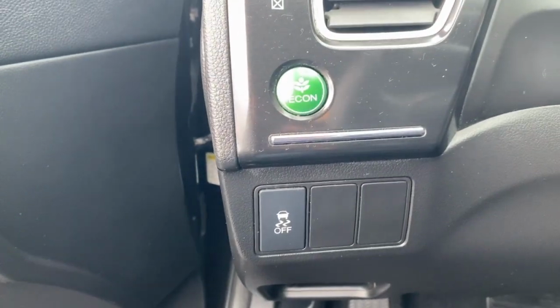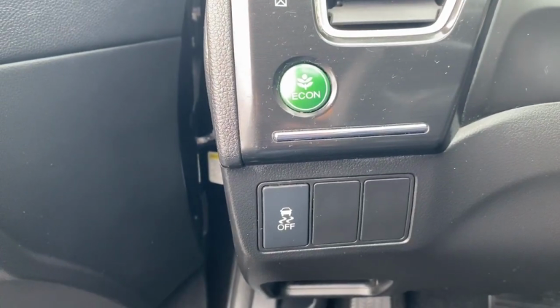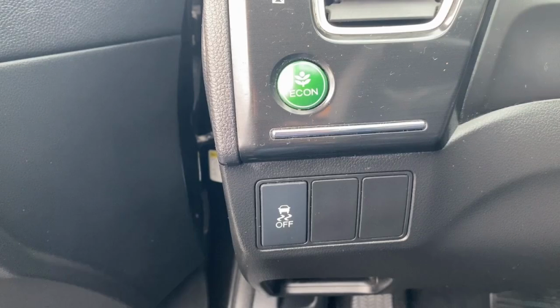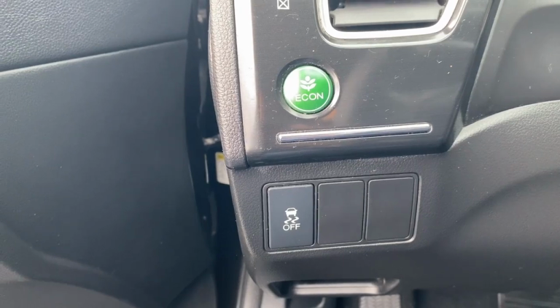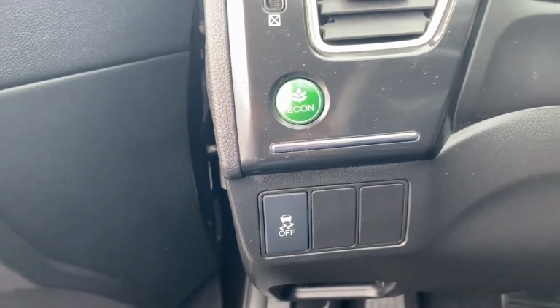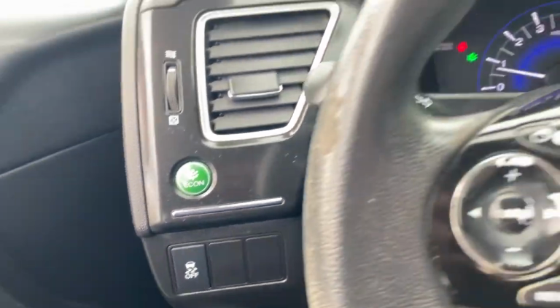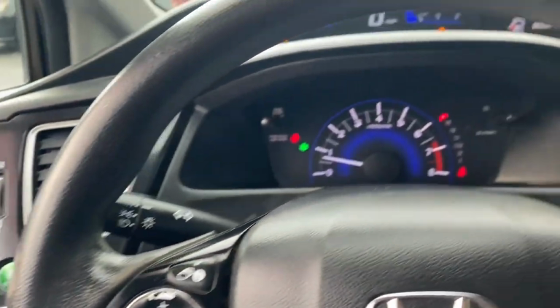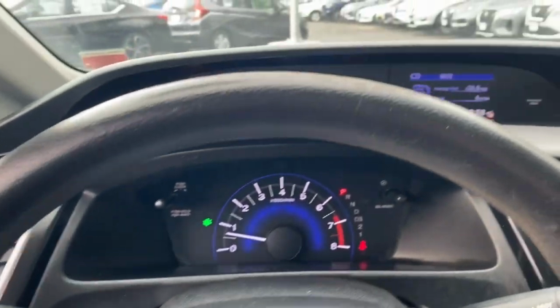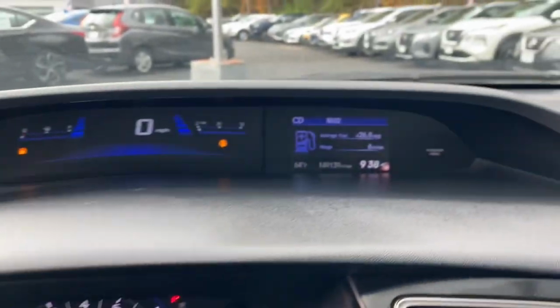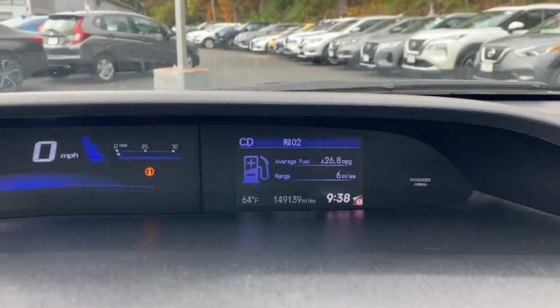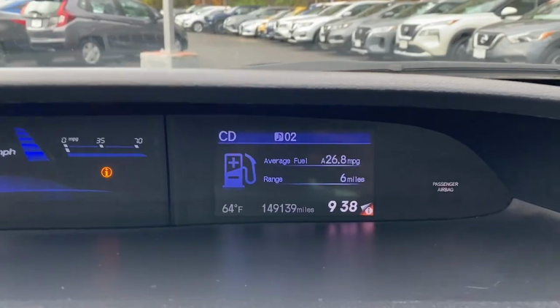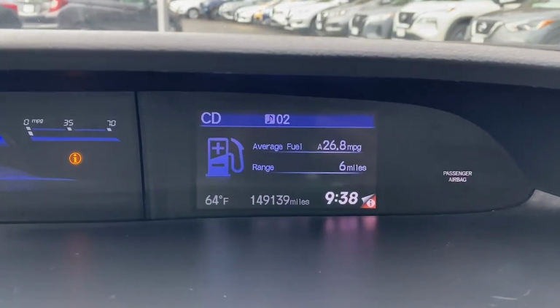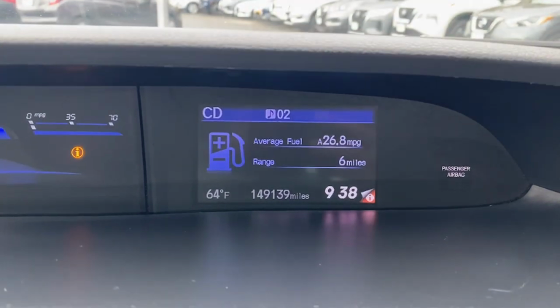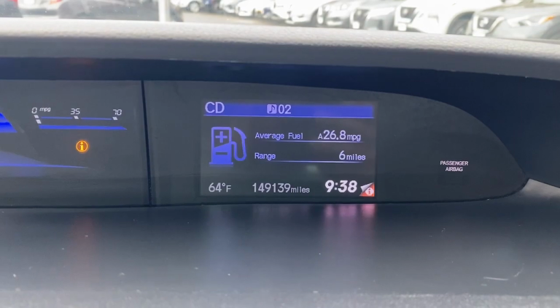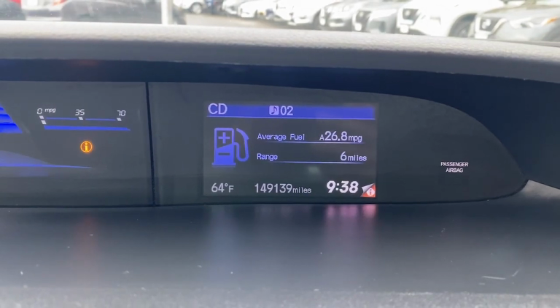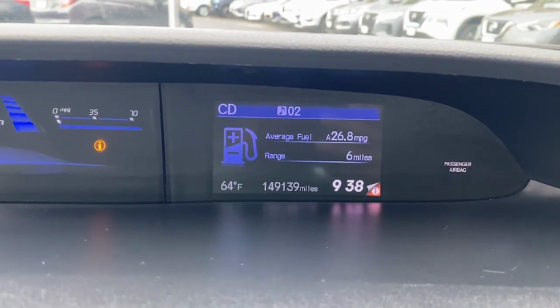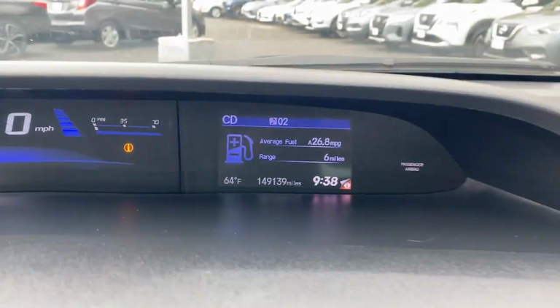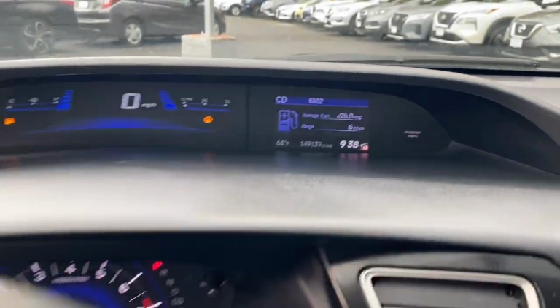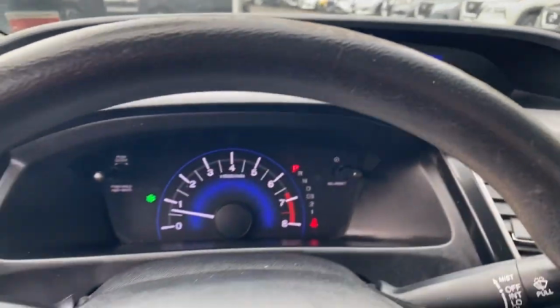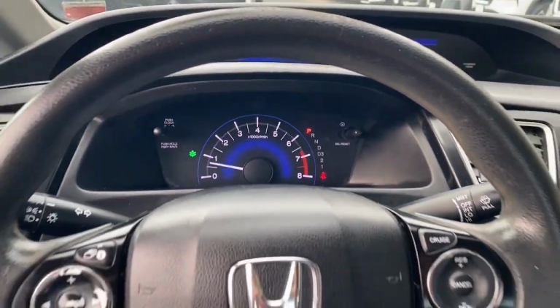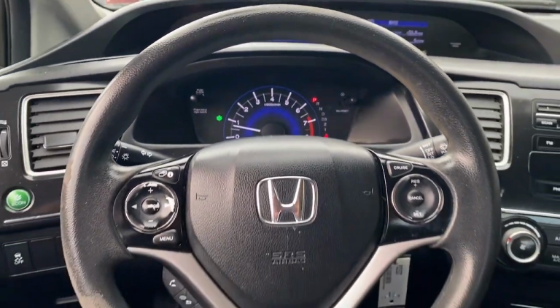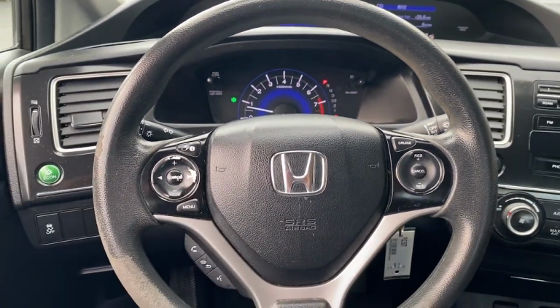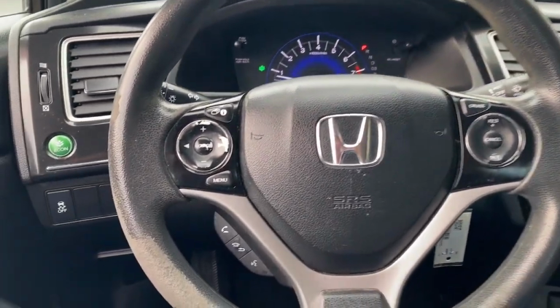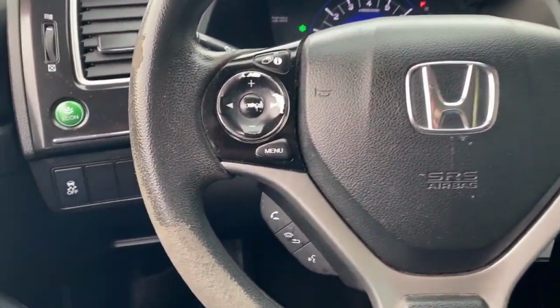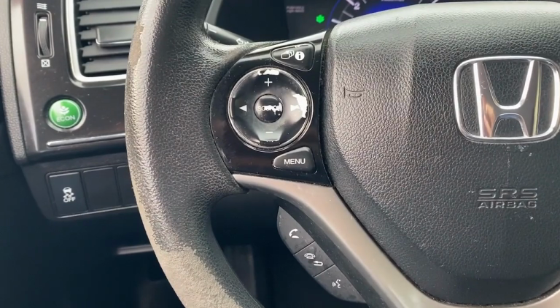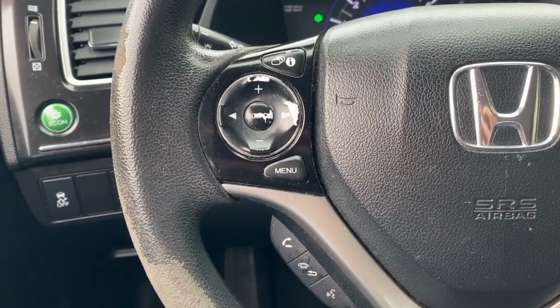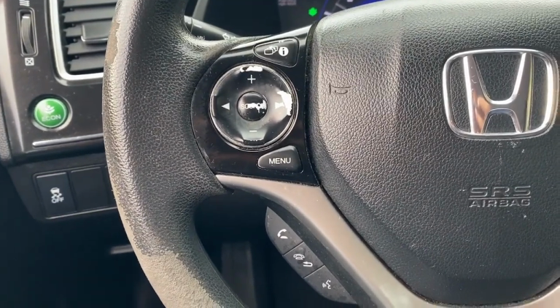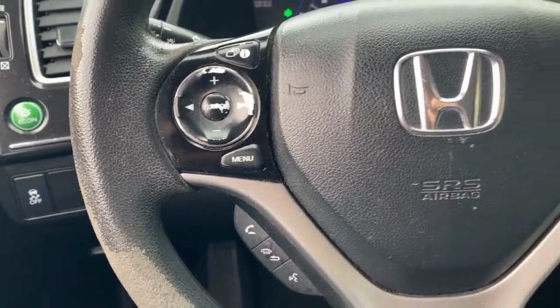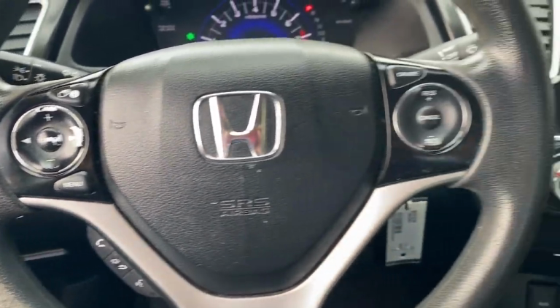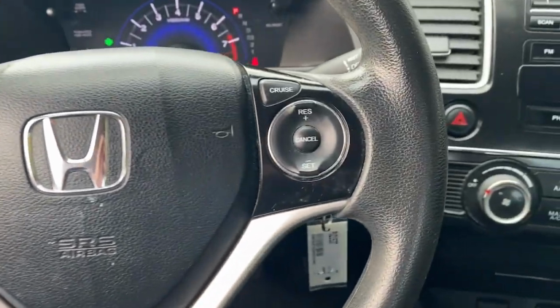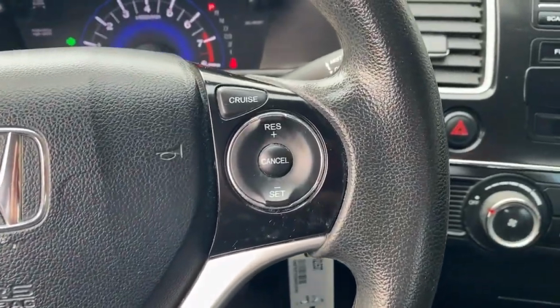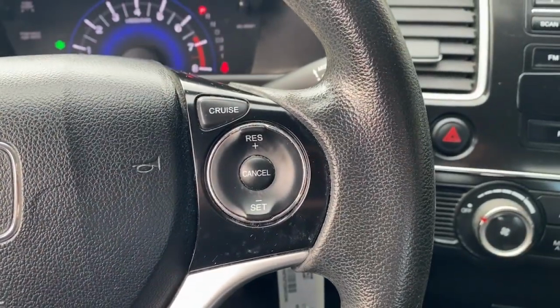Keyless entry, backup camera, steering wheel audio controls, alarm, electronic stability control, traction control, passenger vanity mirror, tire pressure monitoring system, adjustable steering wheel, trip computer.